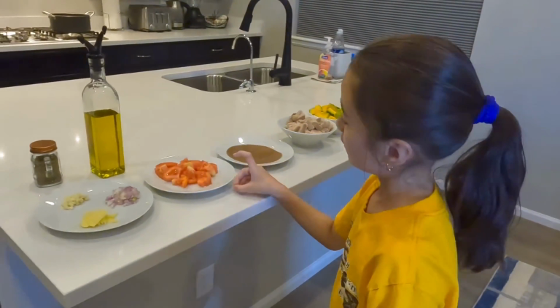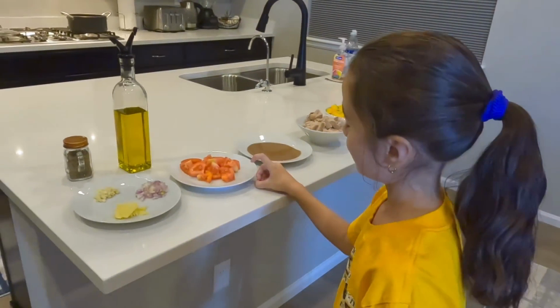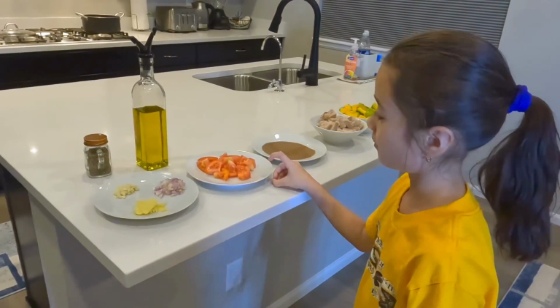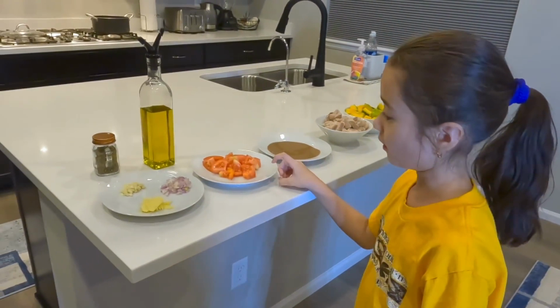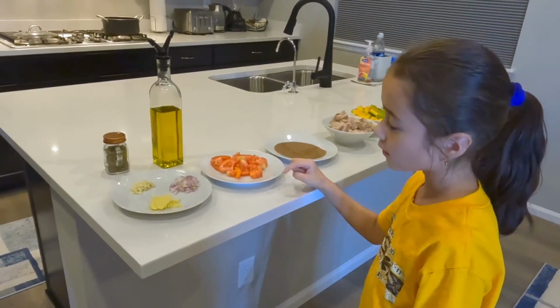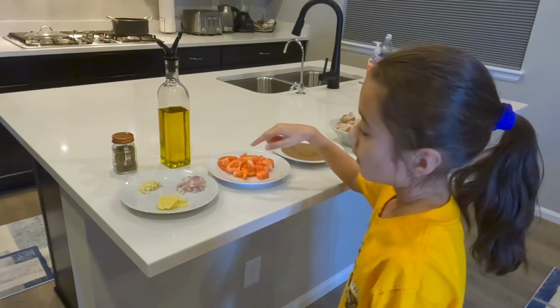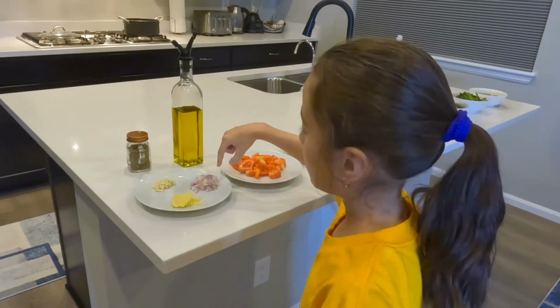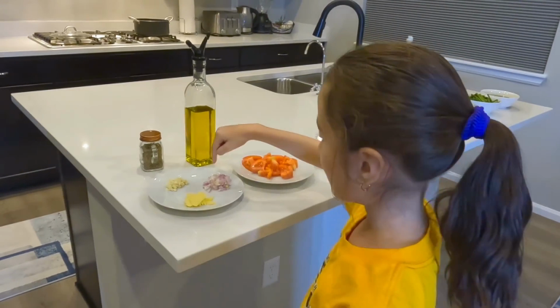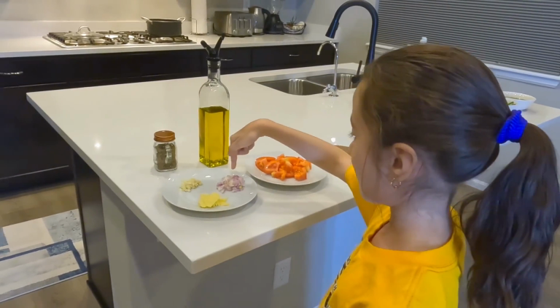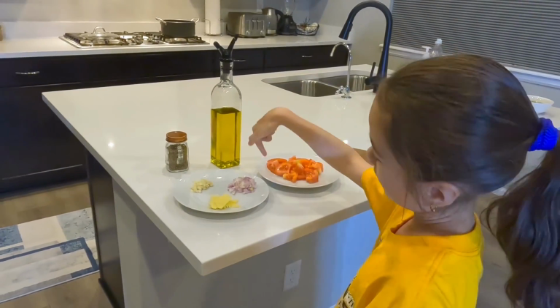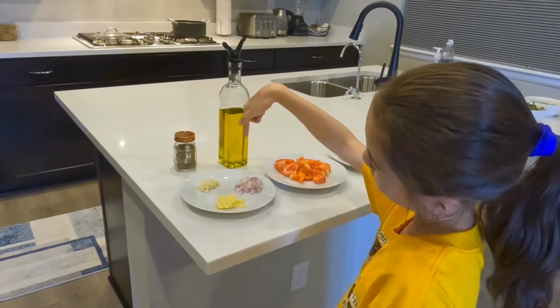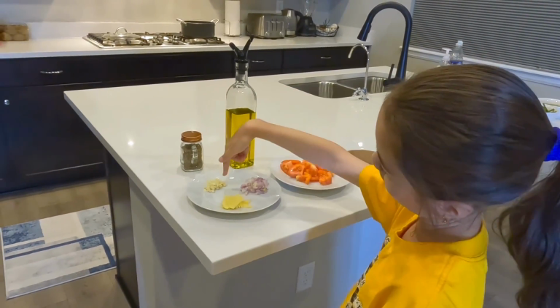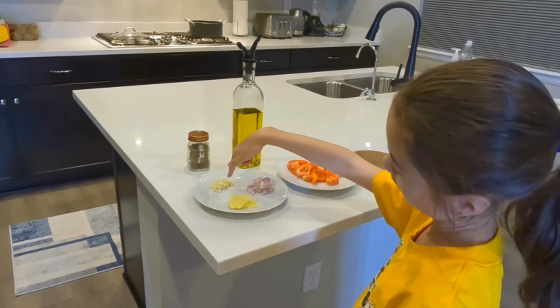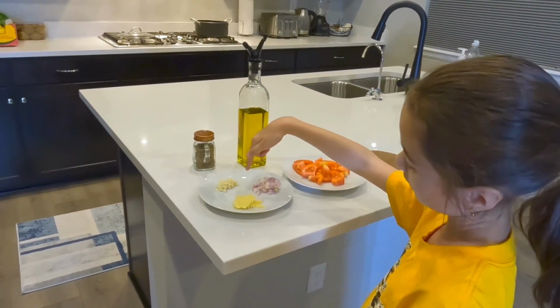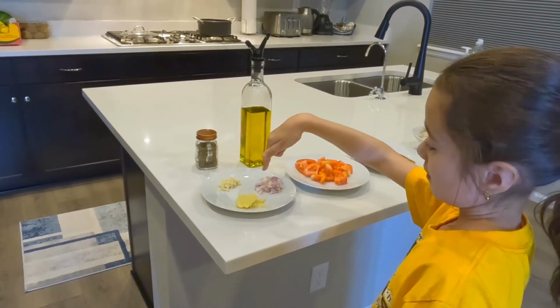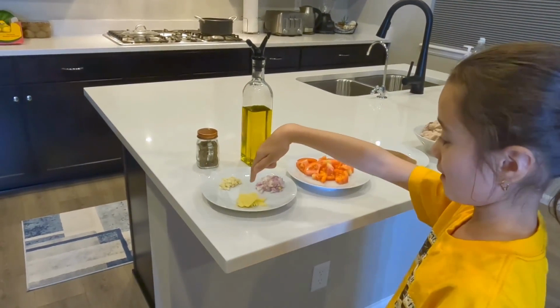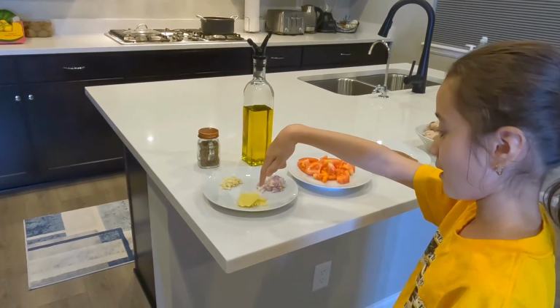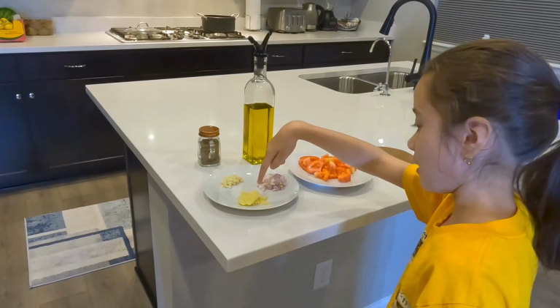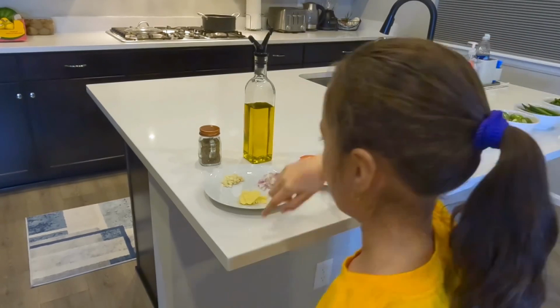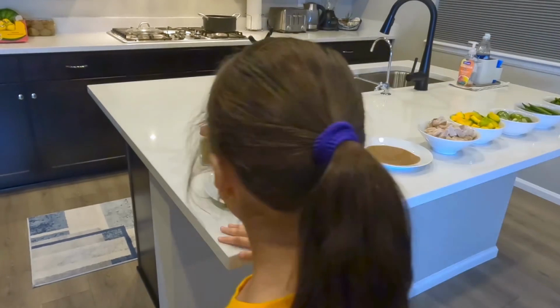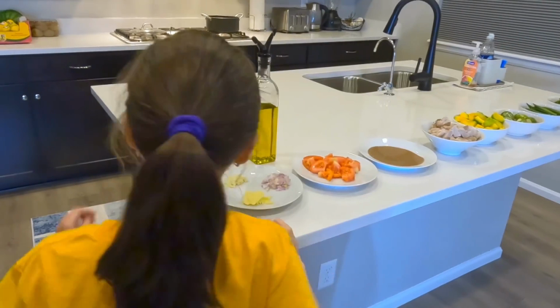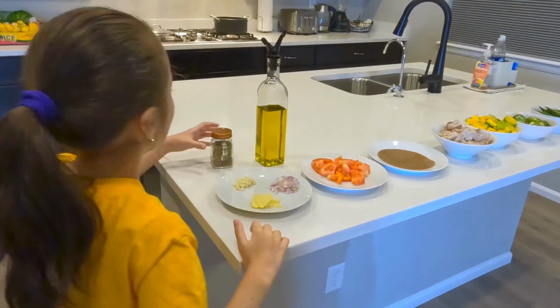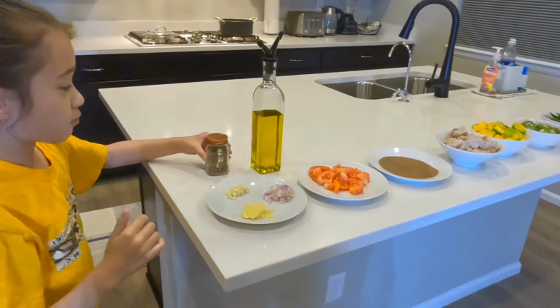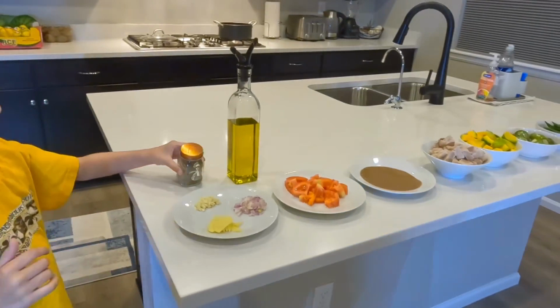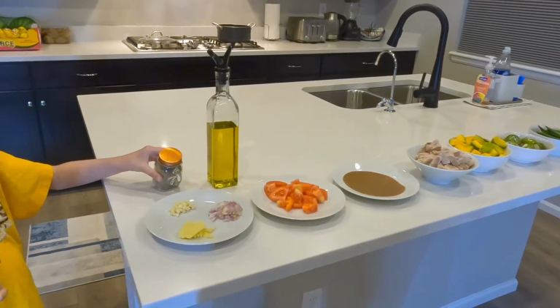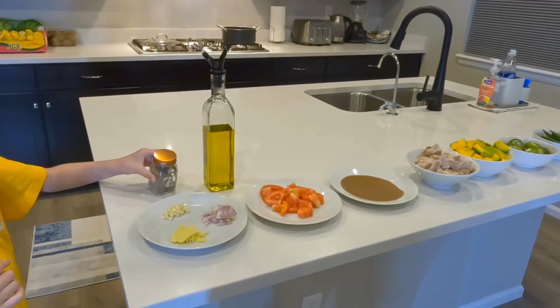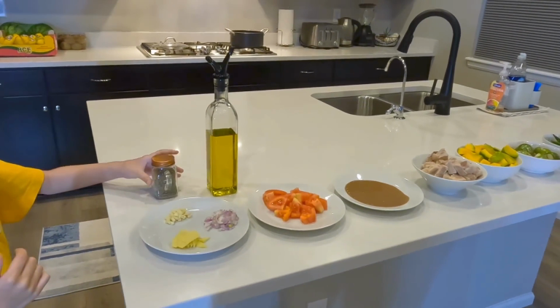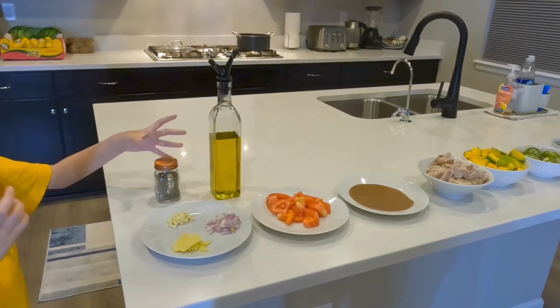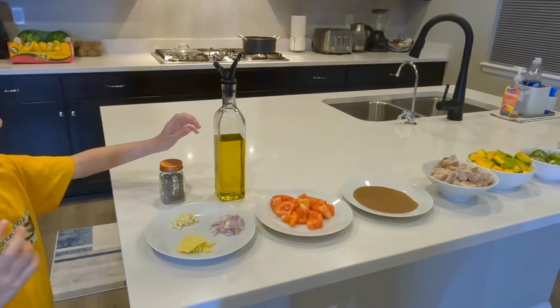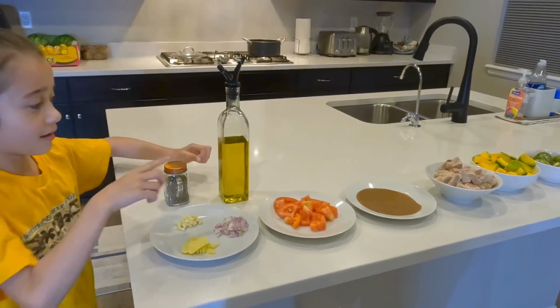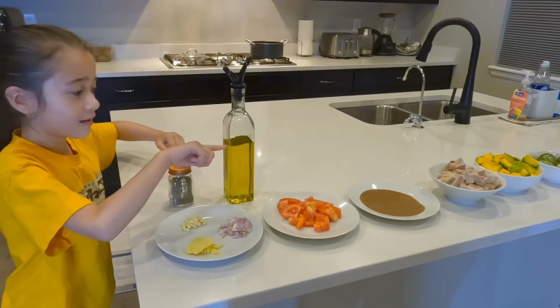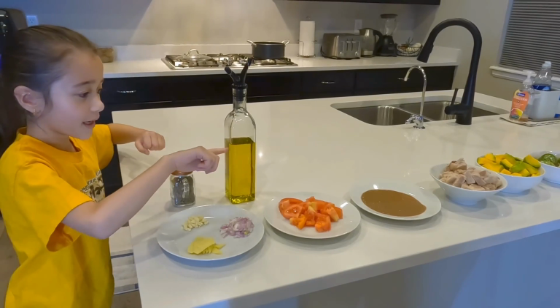This is brown fish sauce. This is tomatoes. This is onions. This is garlic. This is ginger. This piece stands for pepper. And this is oil.